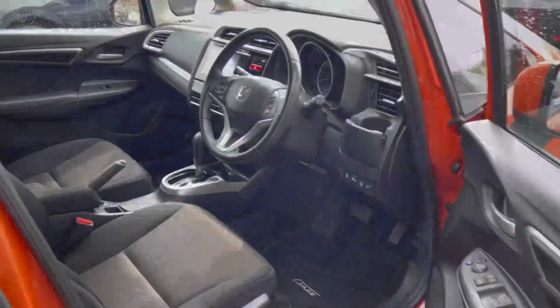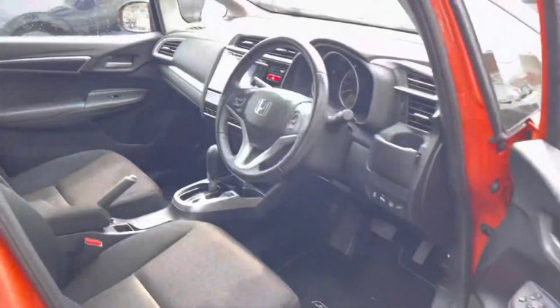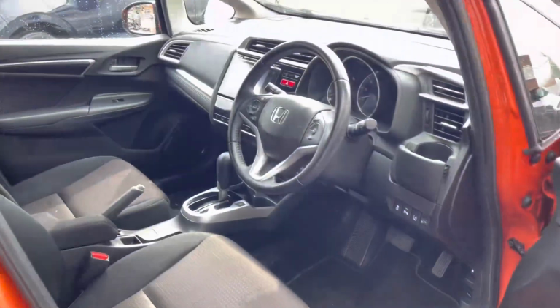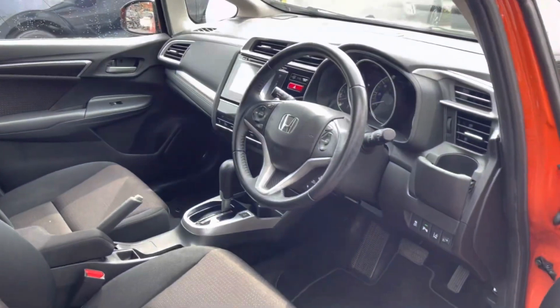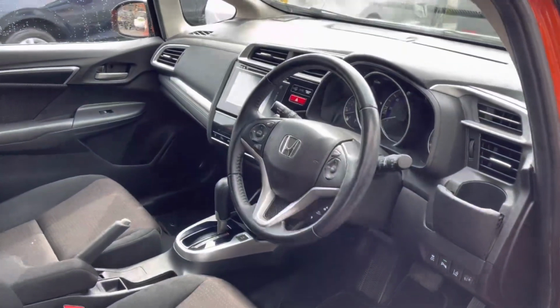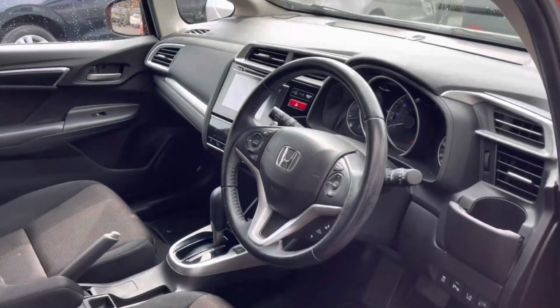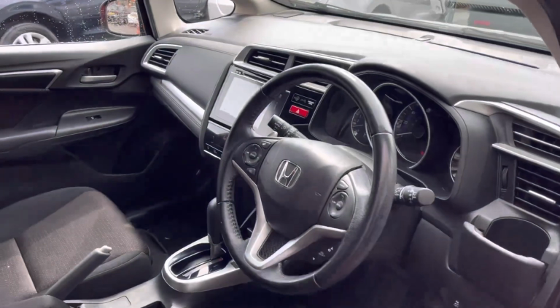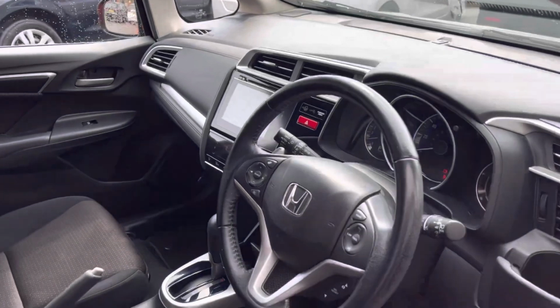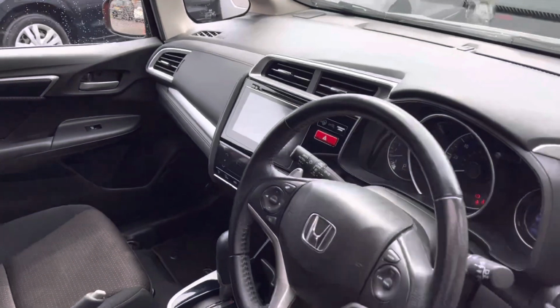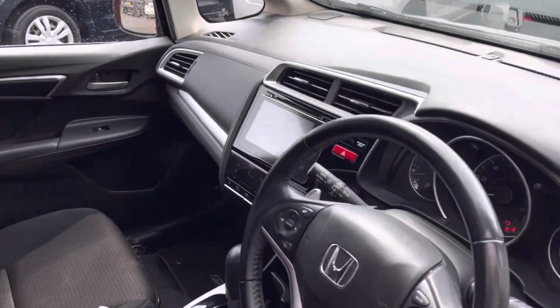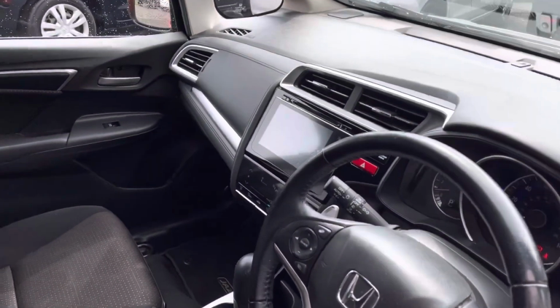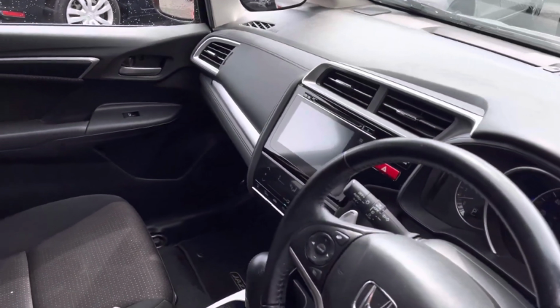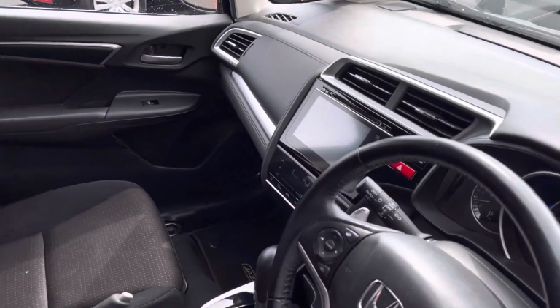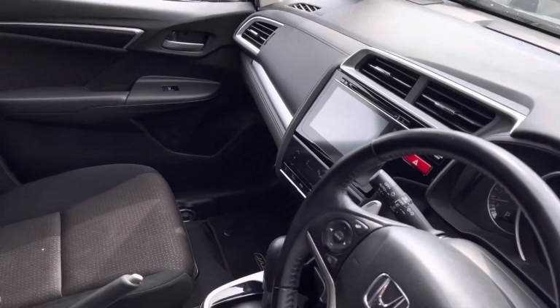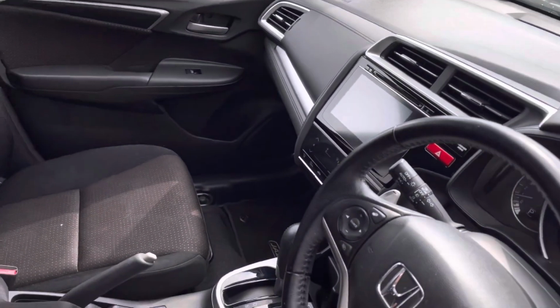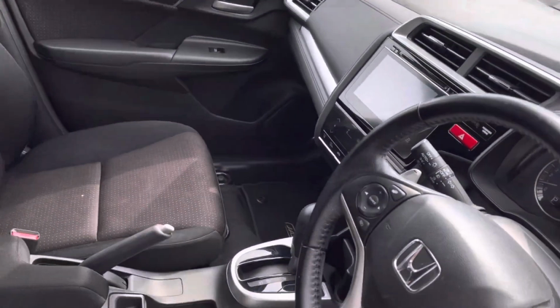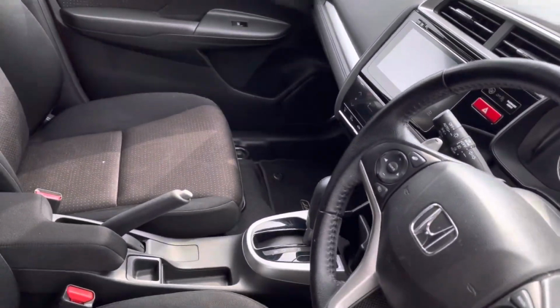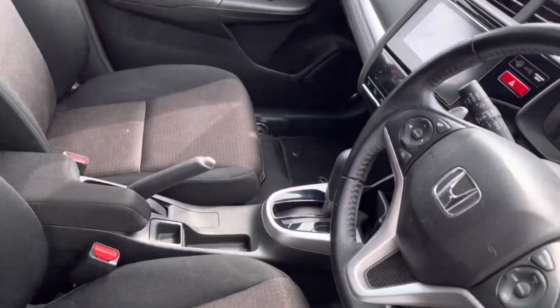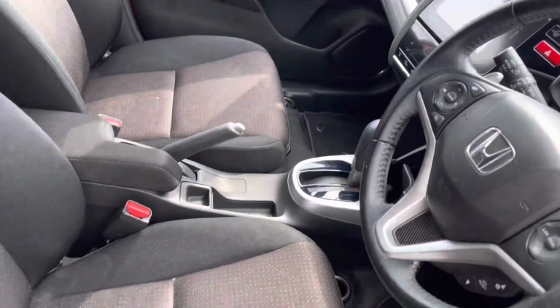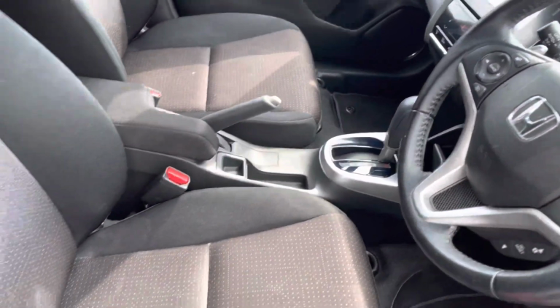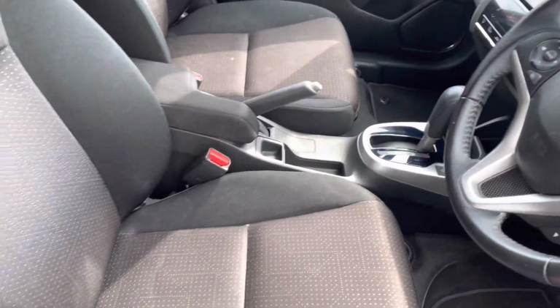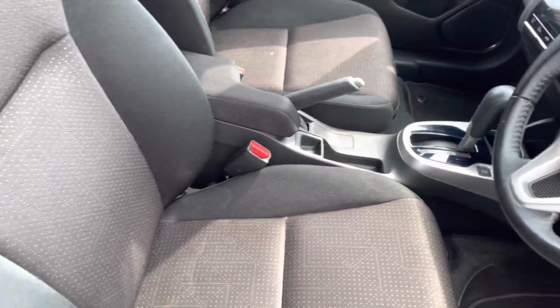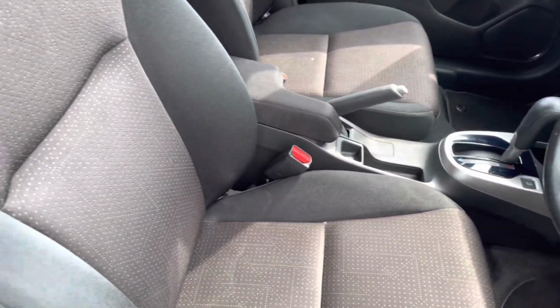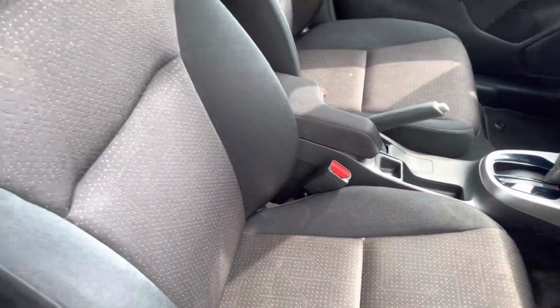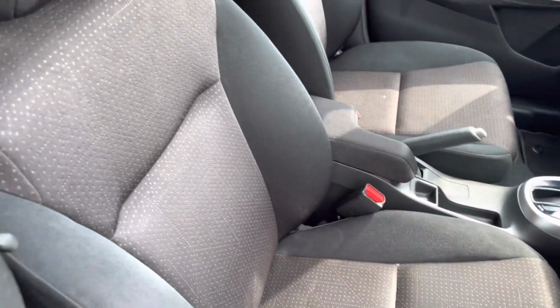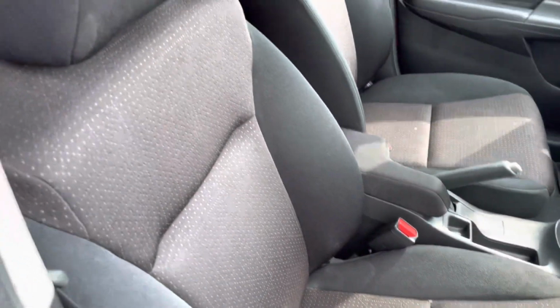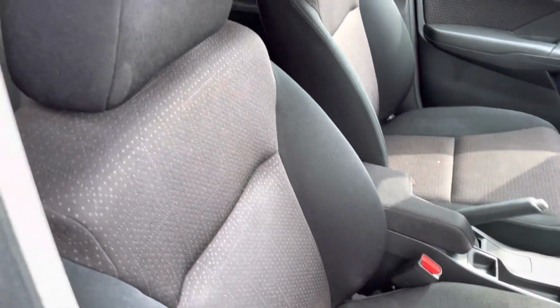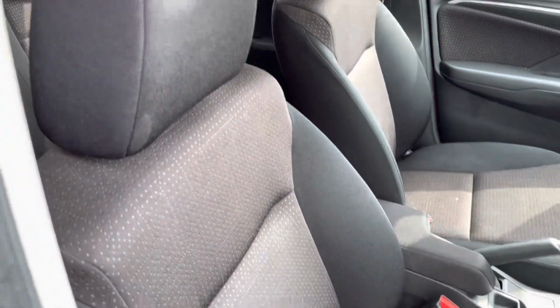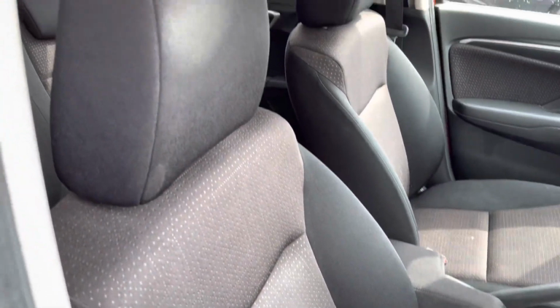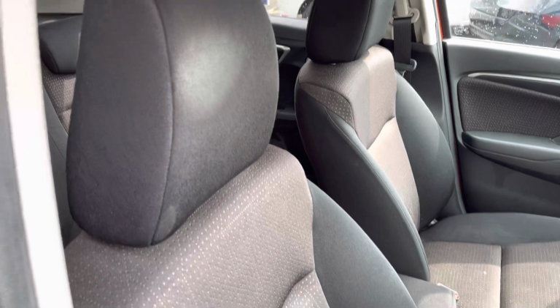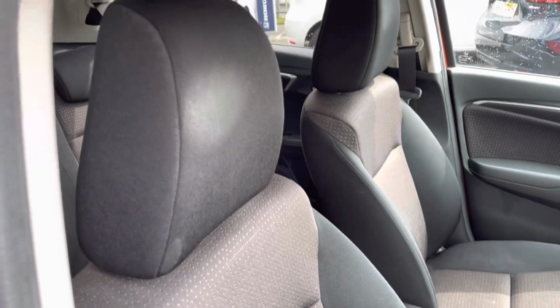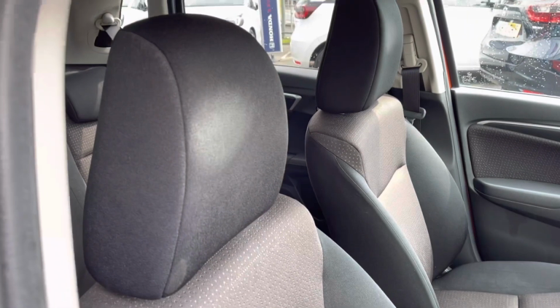Inside your front interior you will find your multifunctional full leather steering wheel which does sit alongside your 7-inch central touch display screen. You also have your full armrest with below storage which does divide your two front cloth seats — again very comfortable.